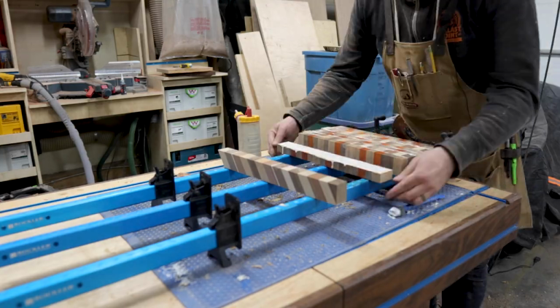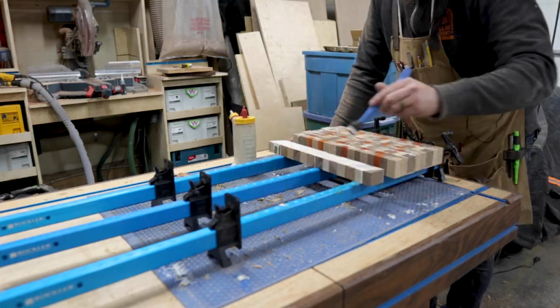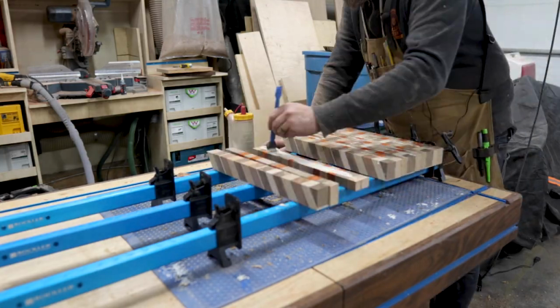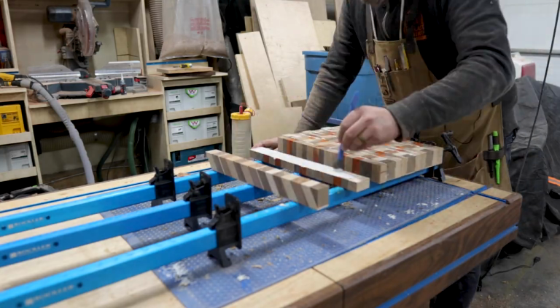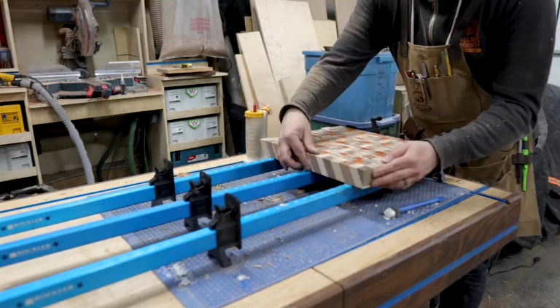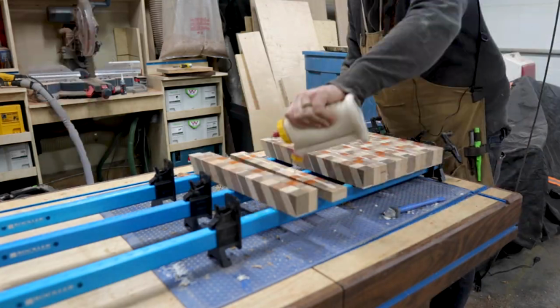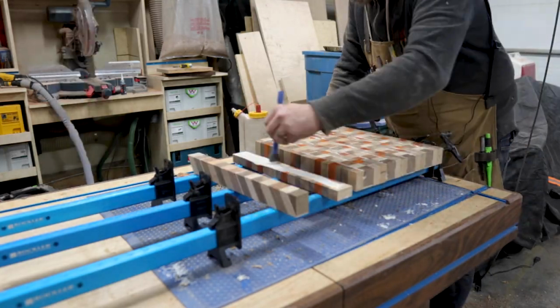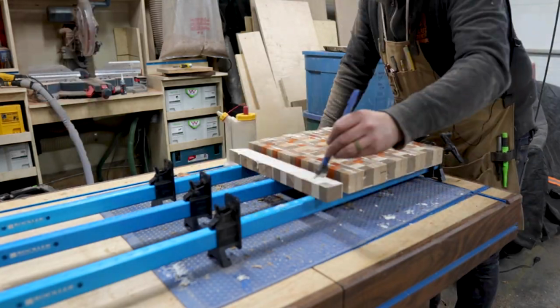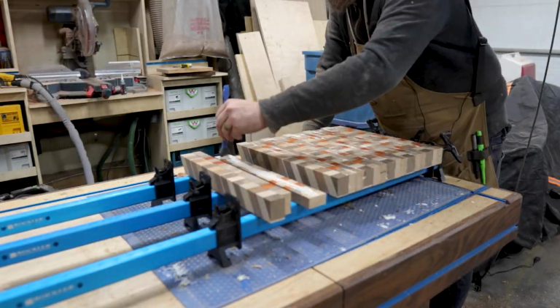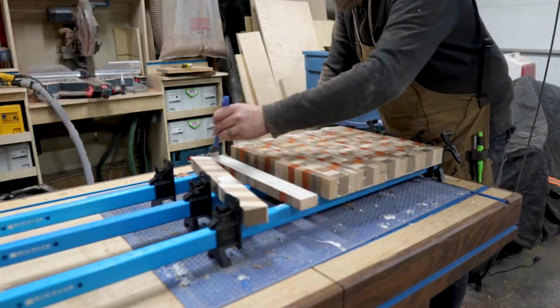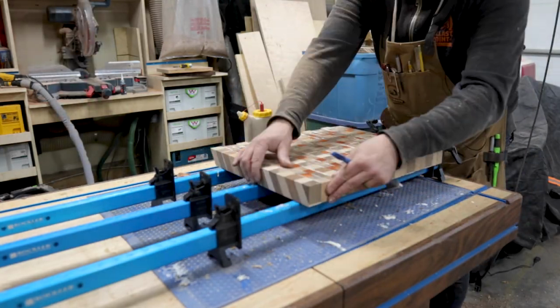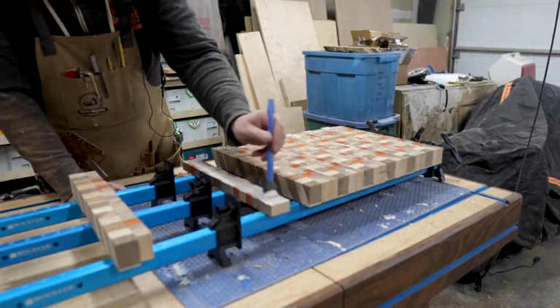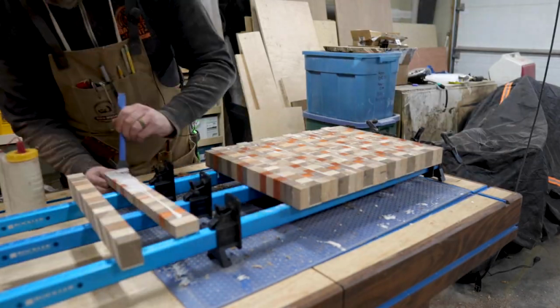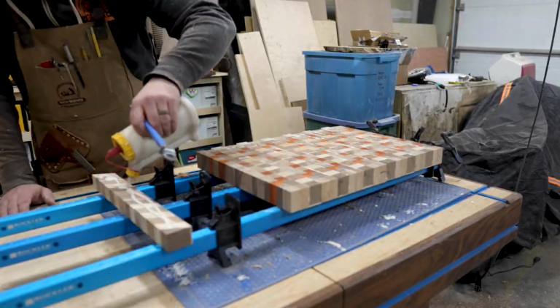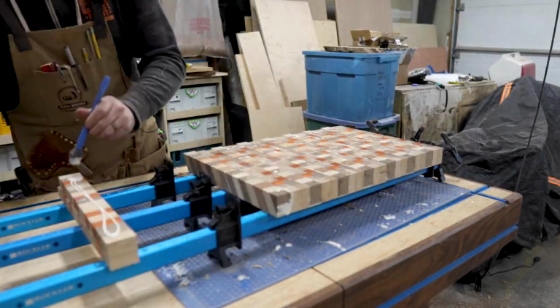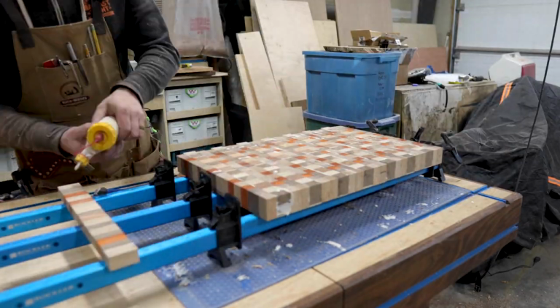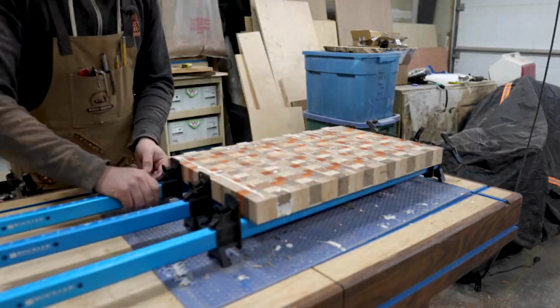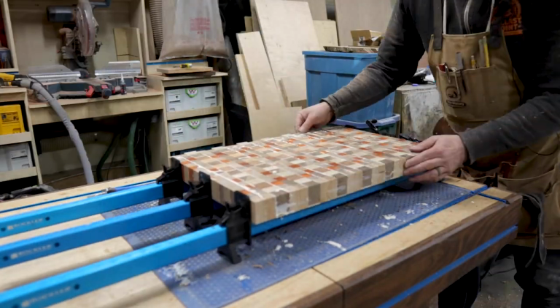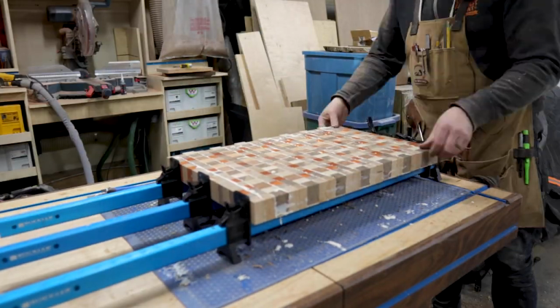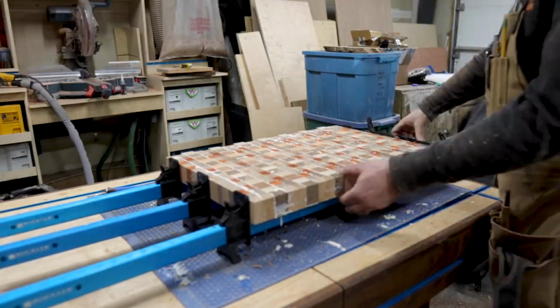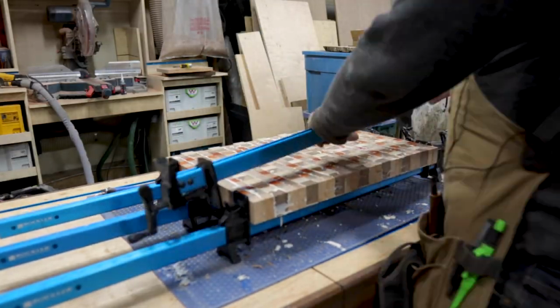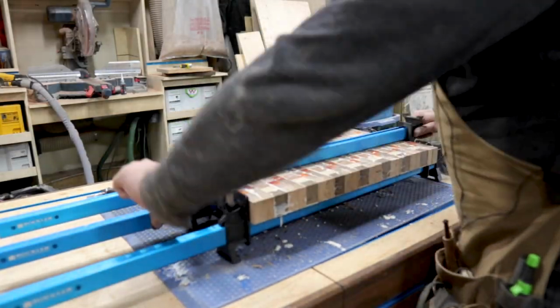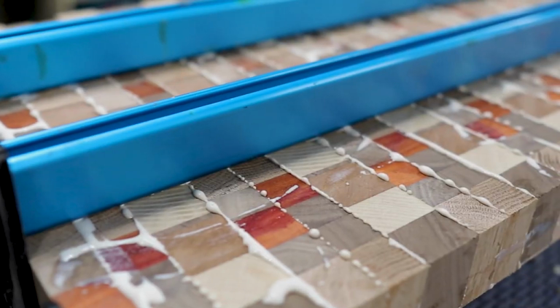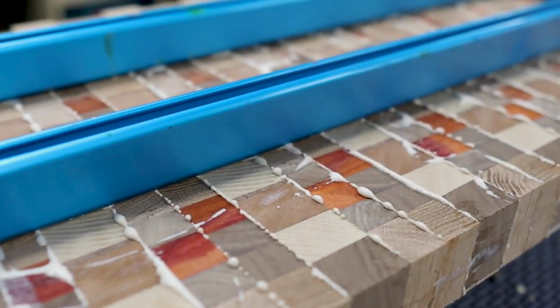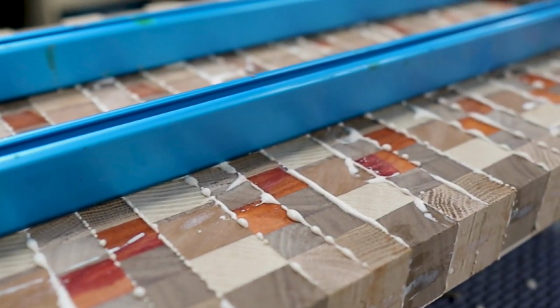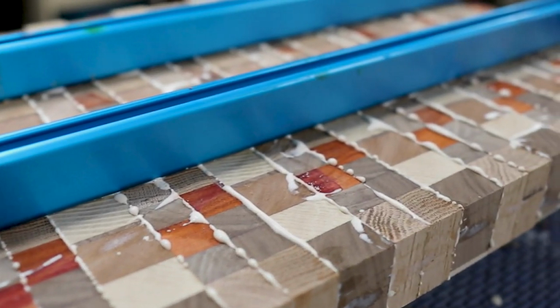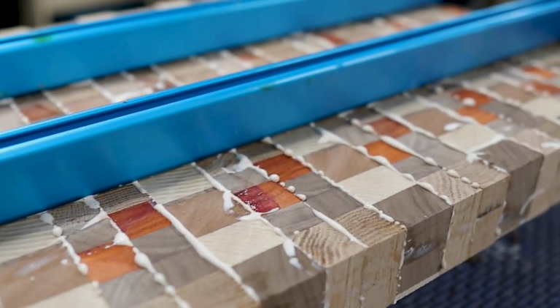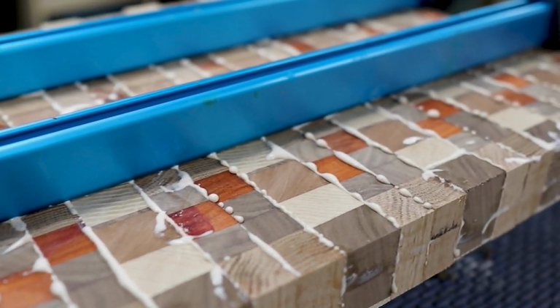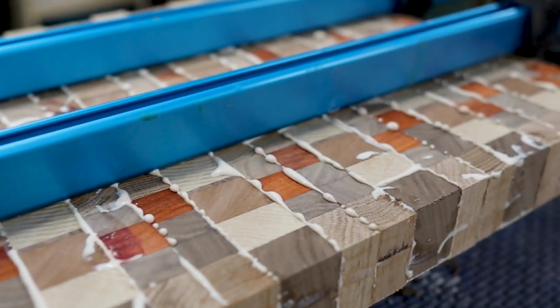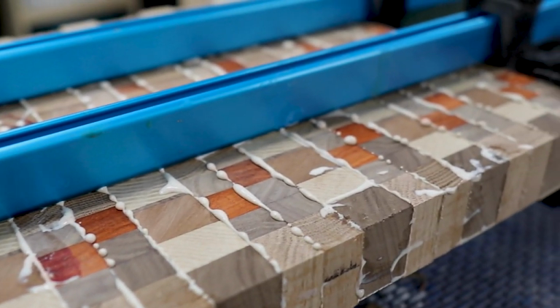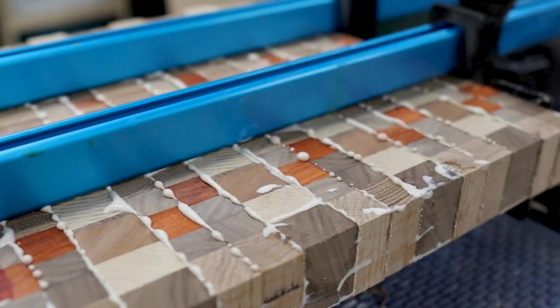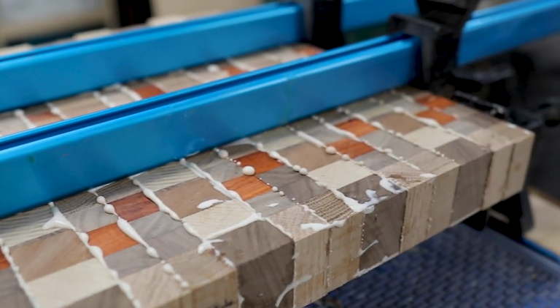With the first two boards cut up, I was able to glue everything together into my first blank for the chaotic cutting board. You can really see here just how much the board is starting to take shape even after just gluing up those two boards.